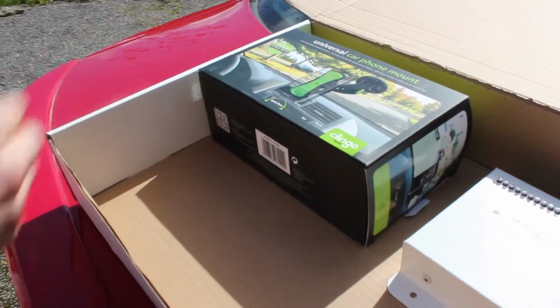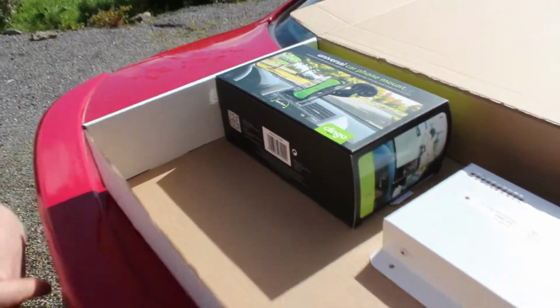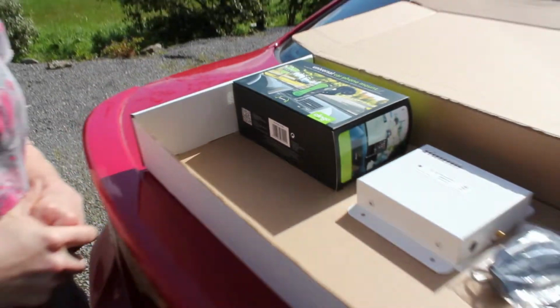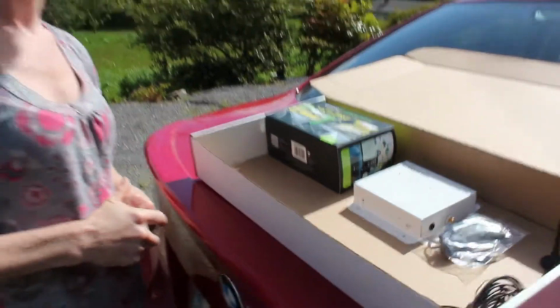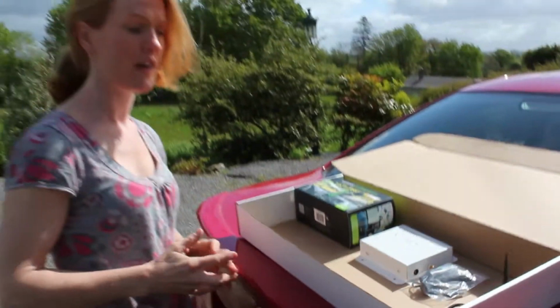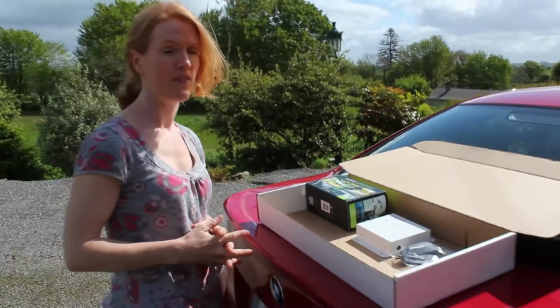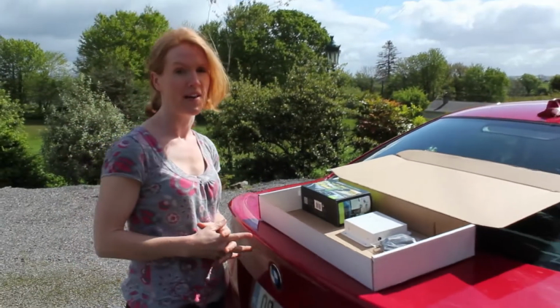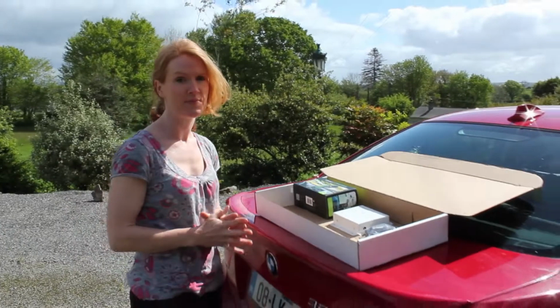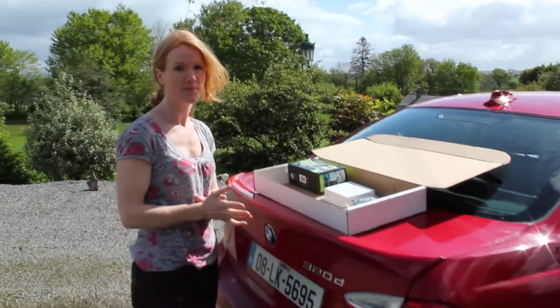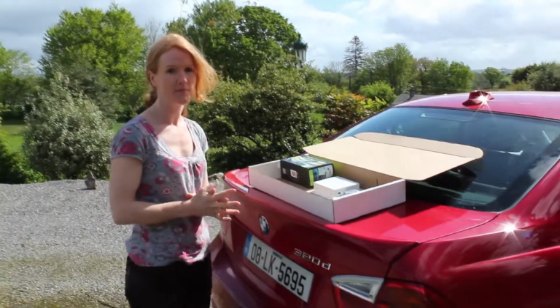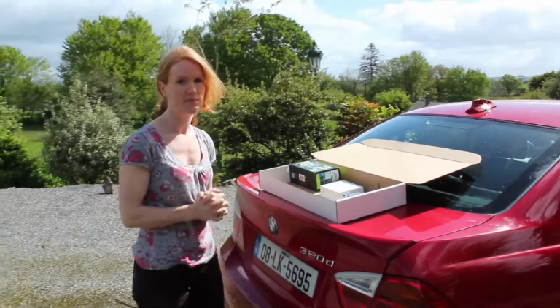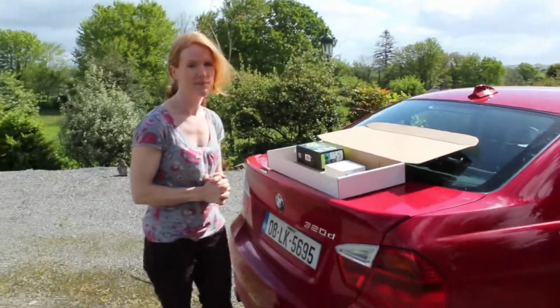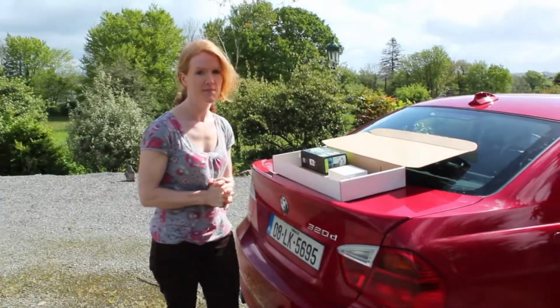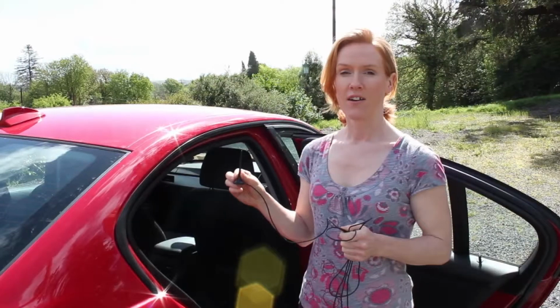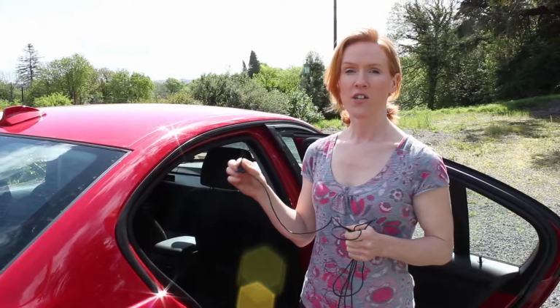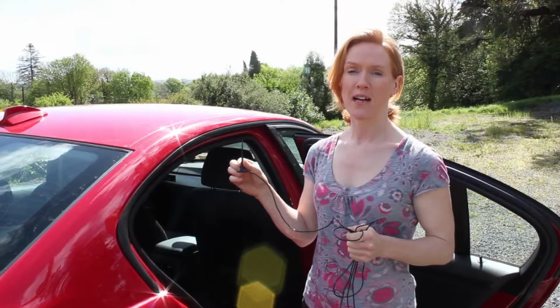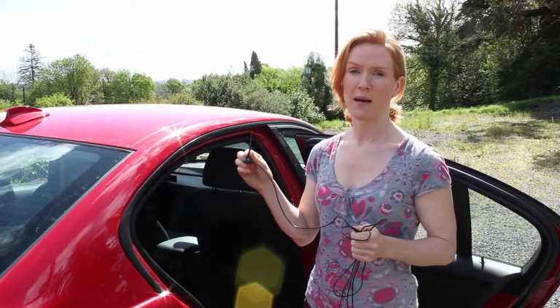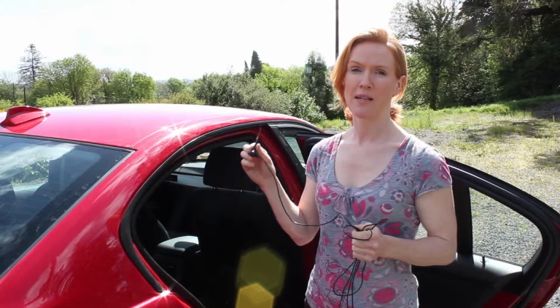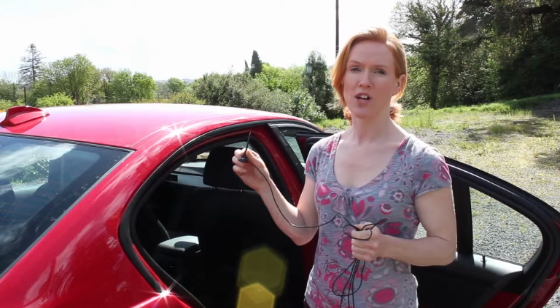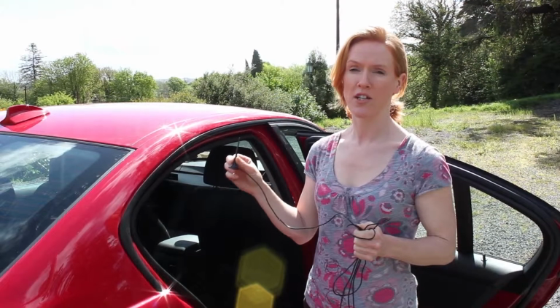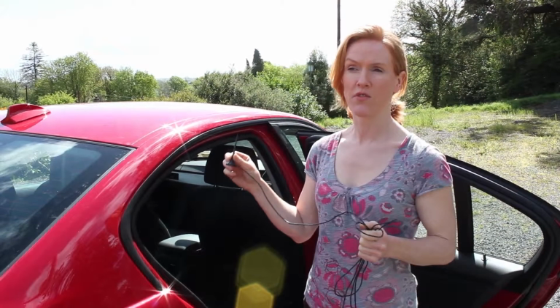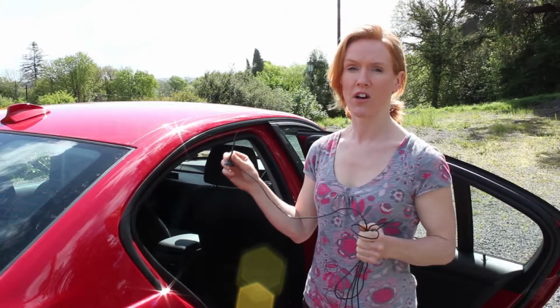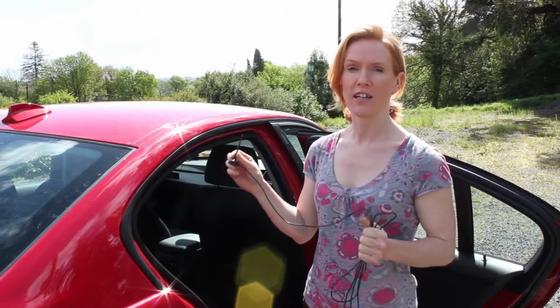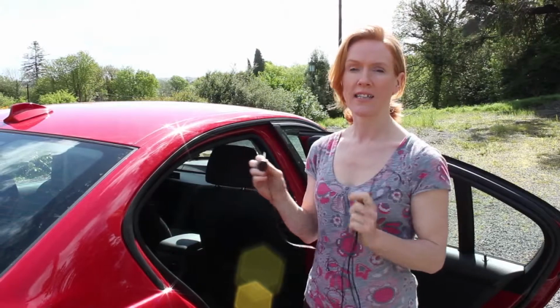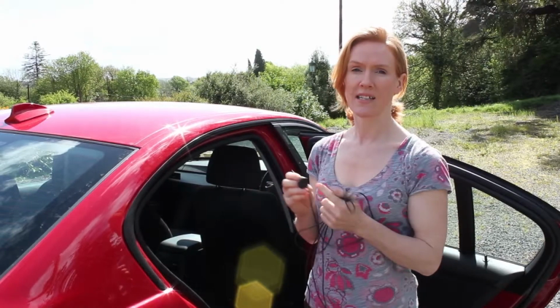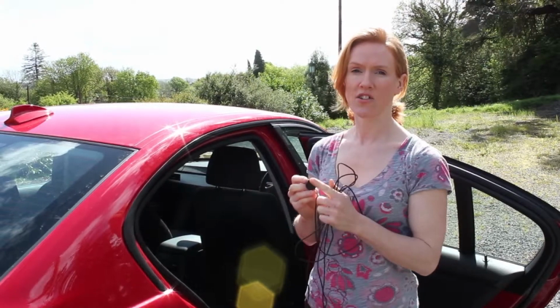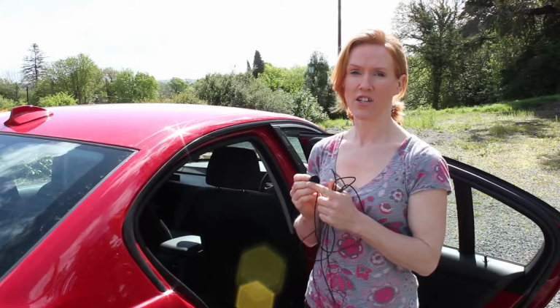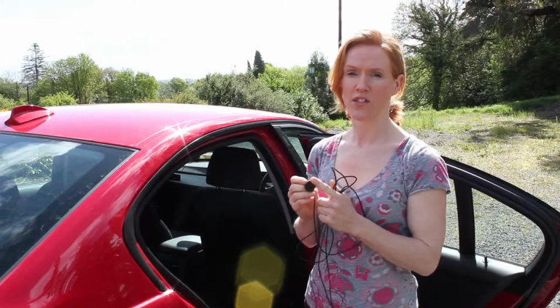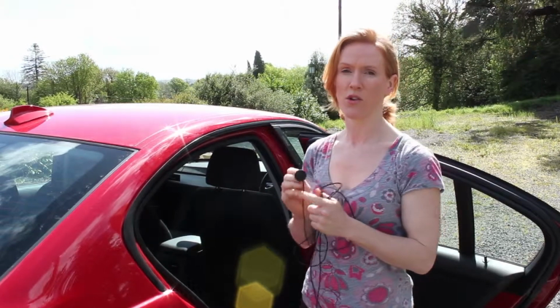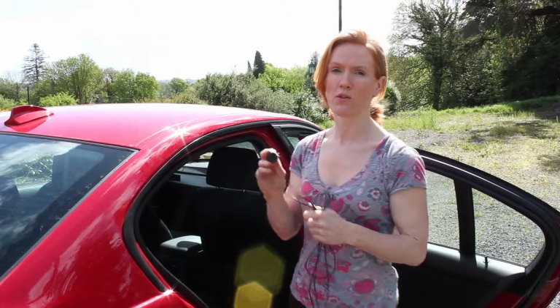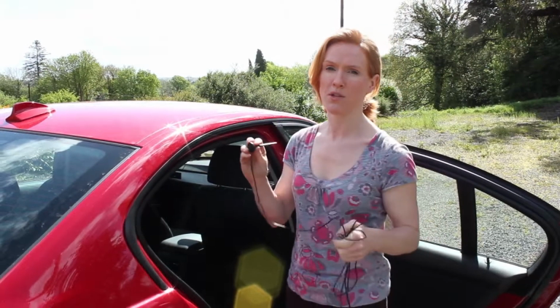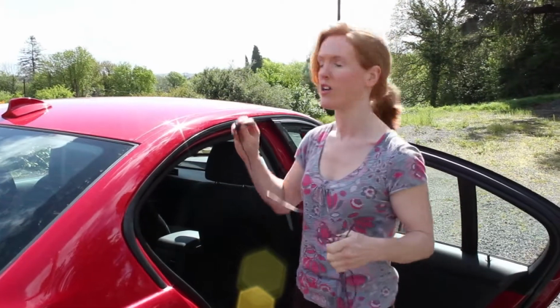I'll show you how to install the amplifier now. First we attach the magnetic mount Omni to the roof of the car. This has a non-scratch surface so it won't damage the car.